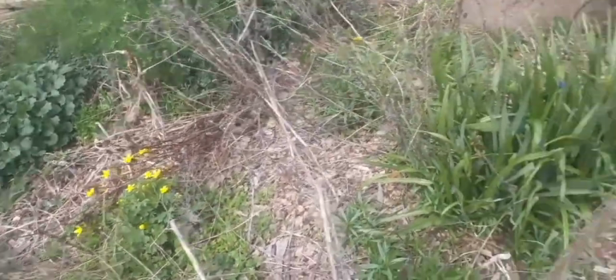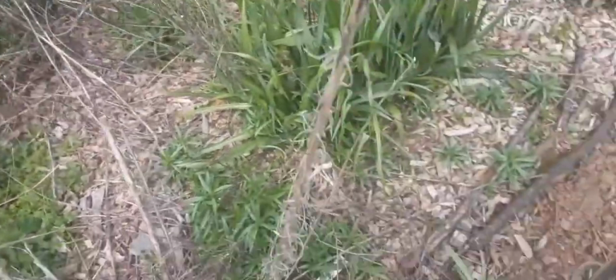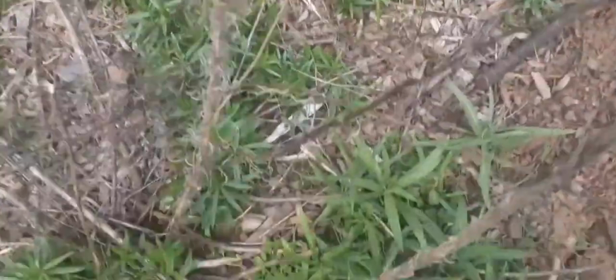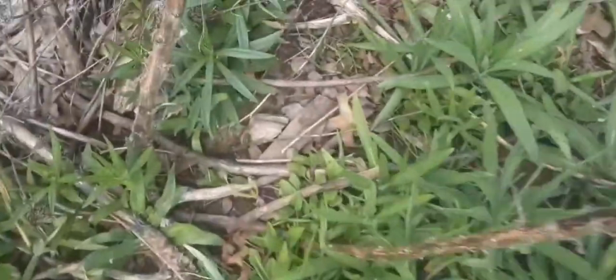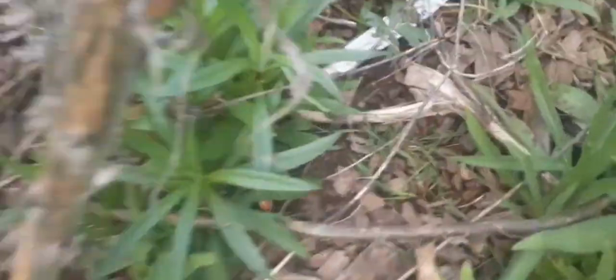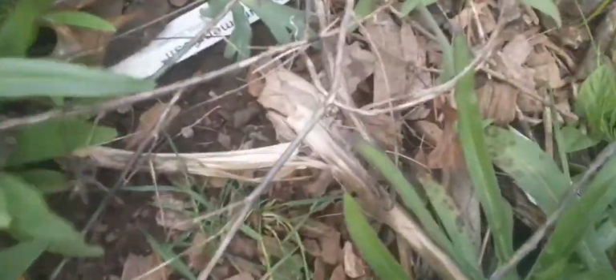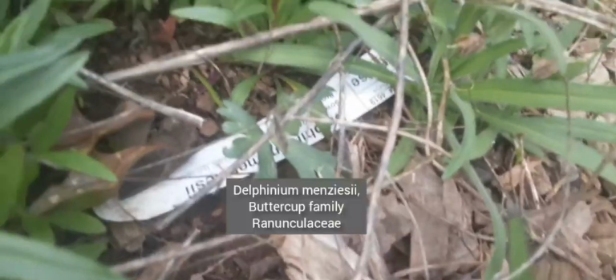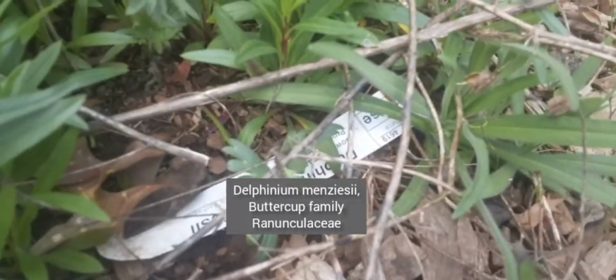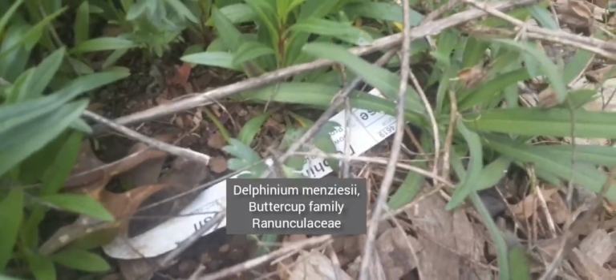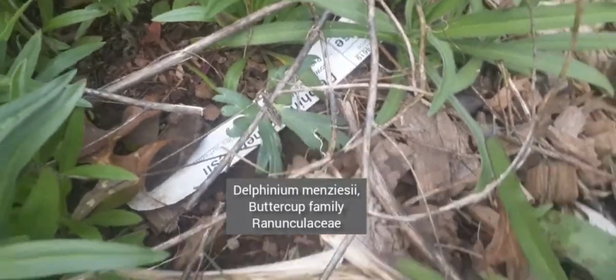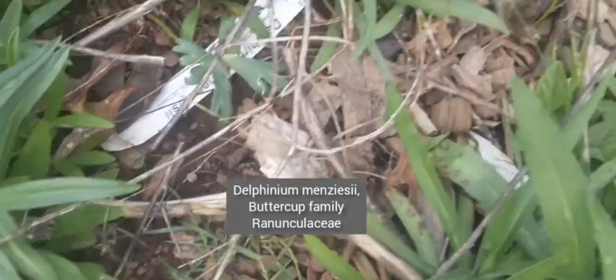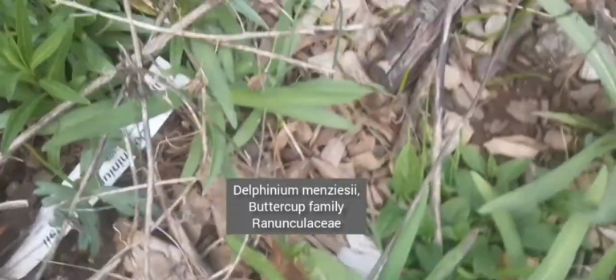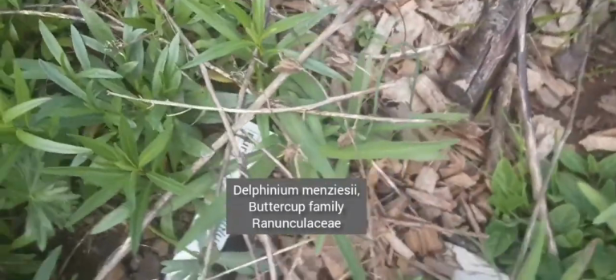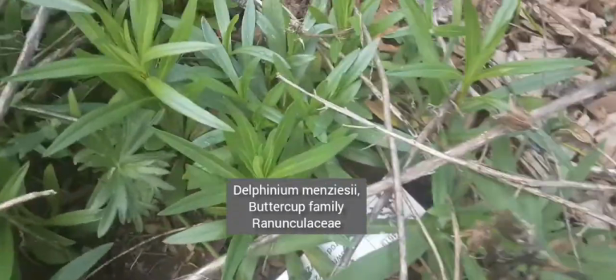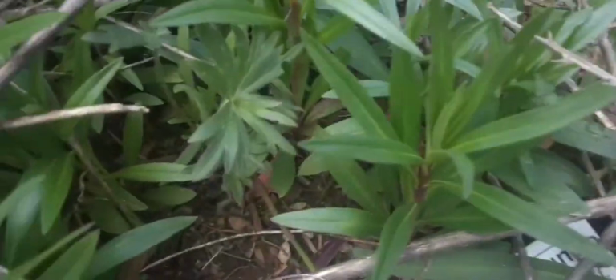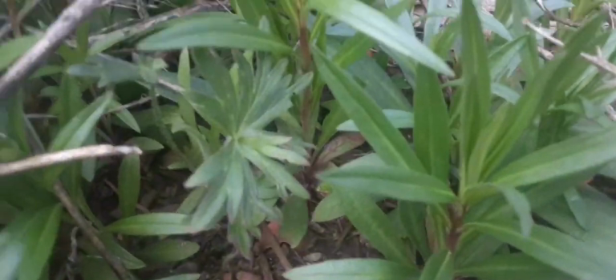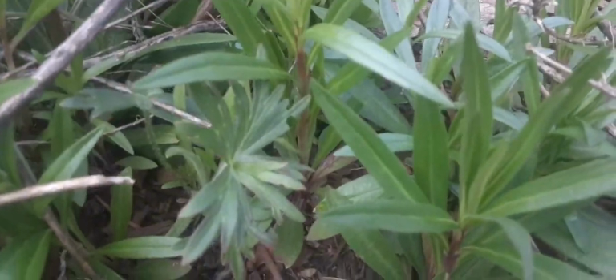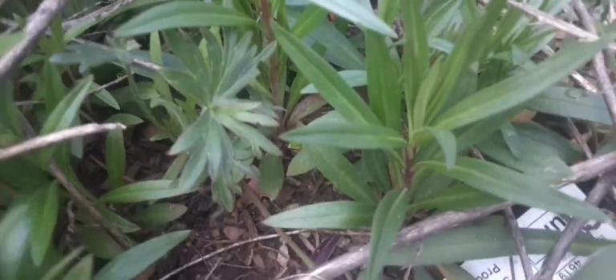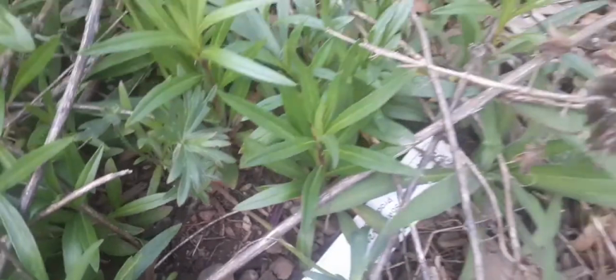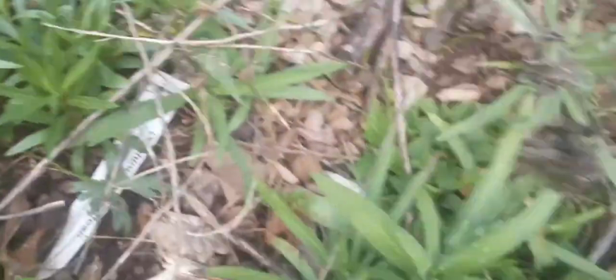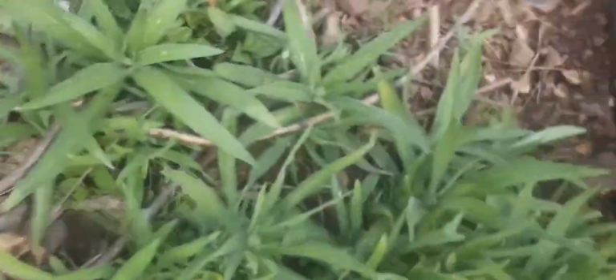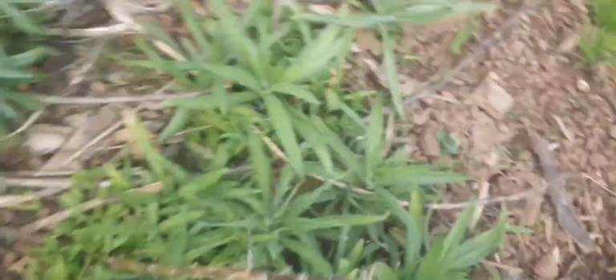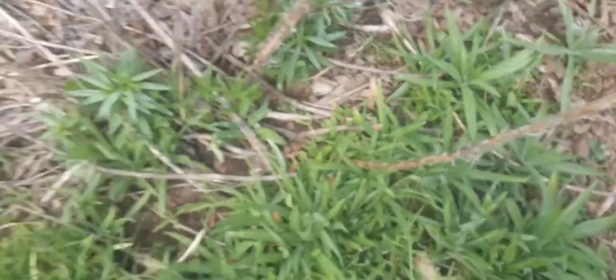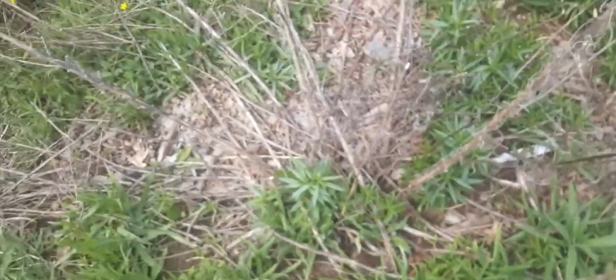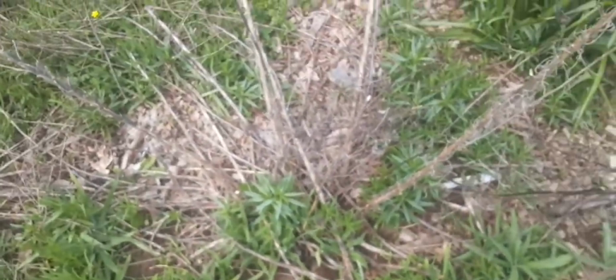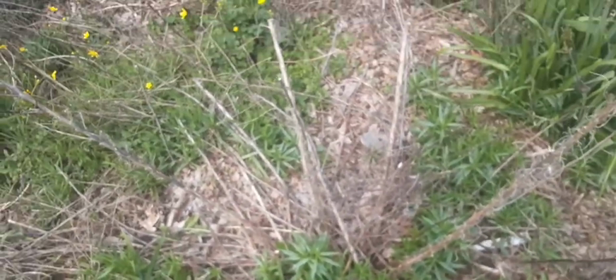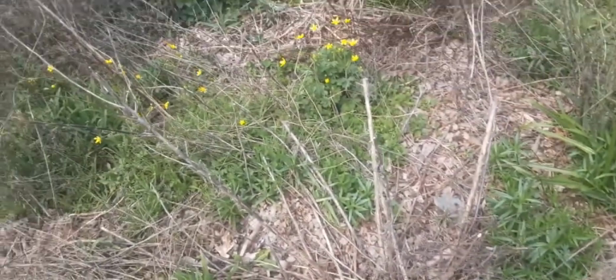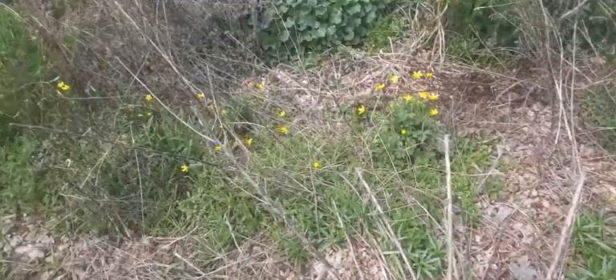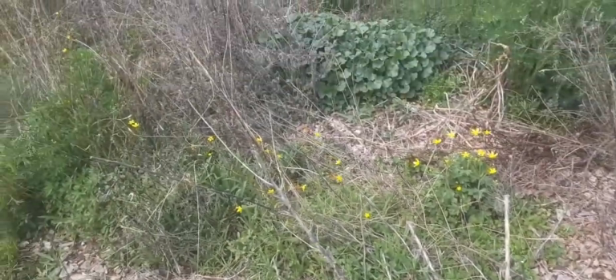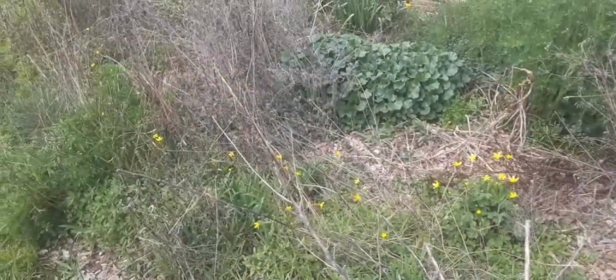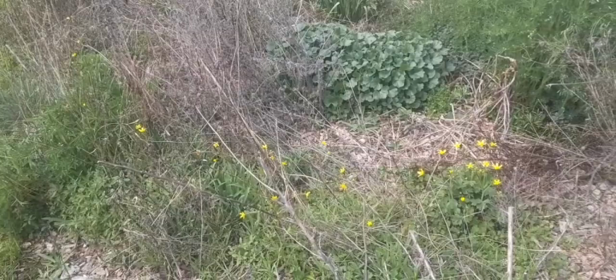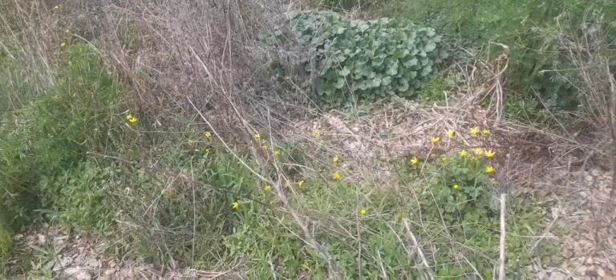There's a nice Delphinium menziesii, which I only remember being there because of the tag. You can see the leaves there.